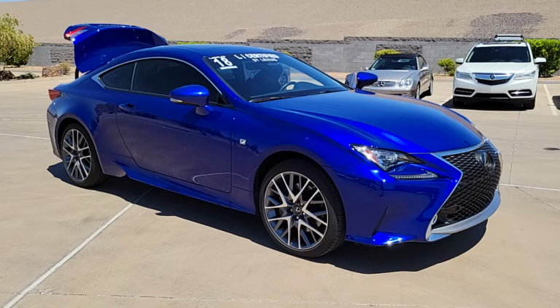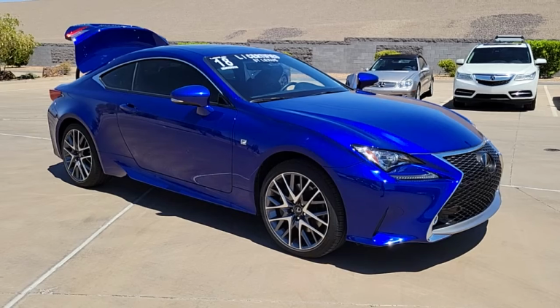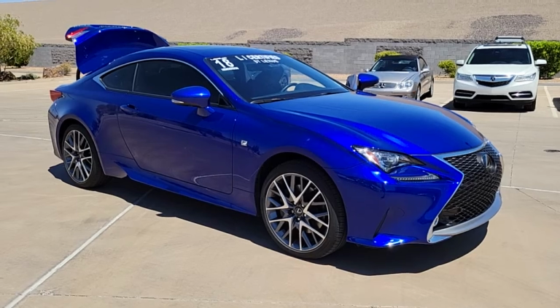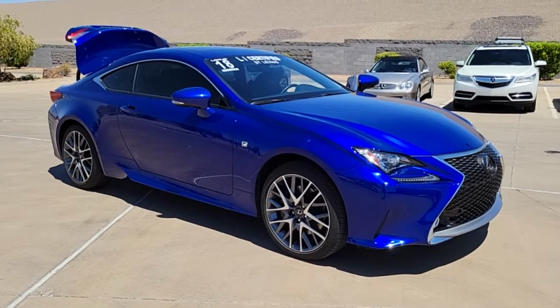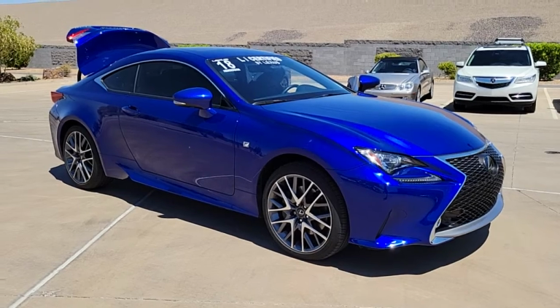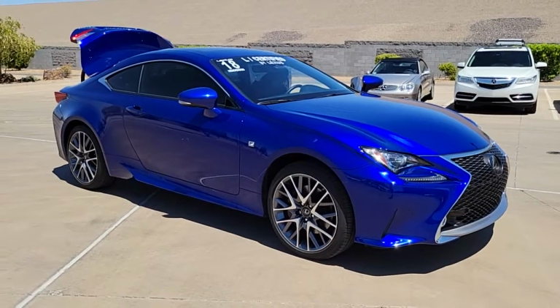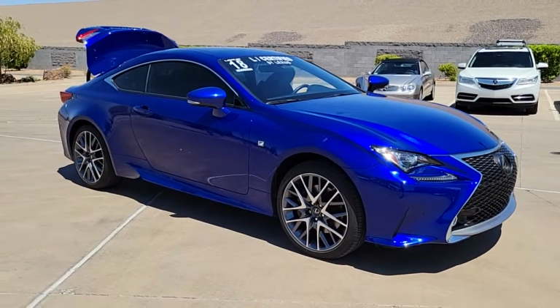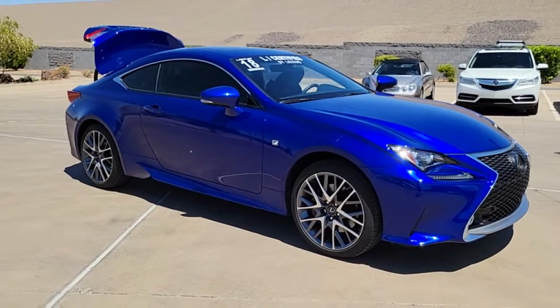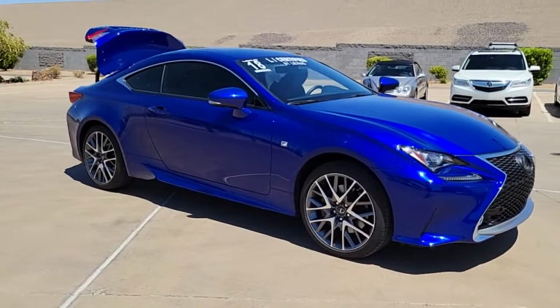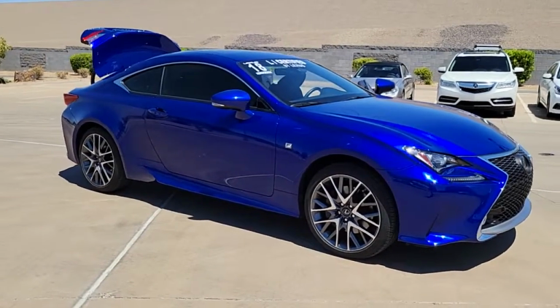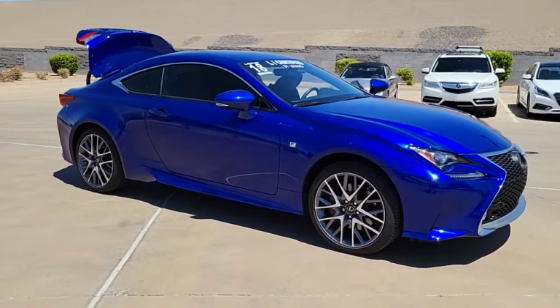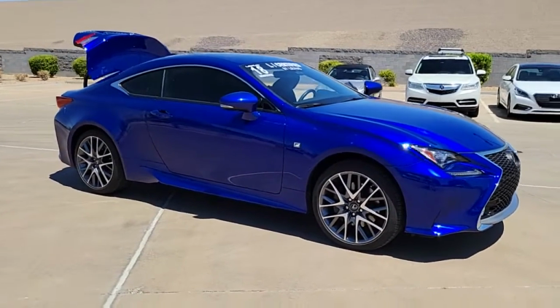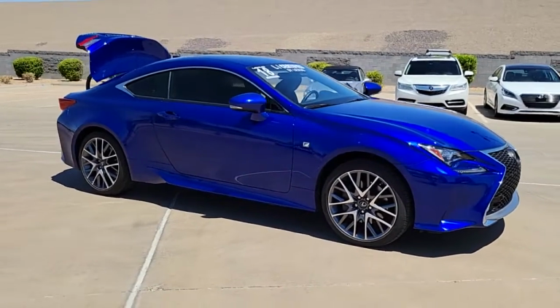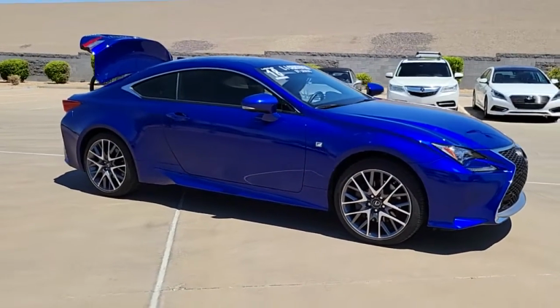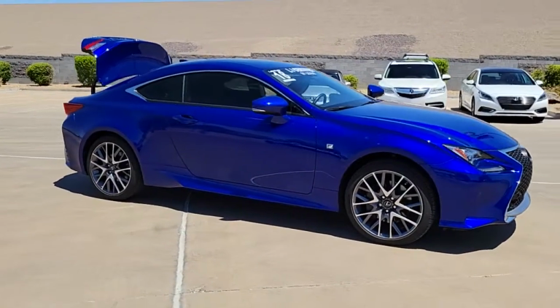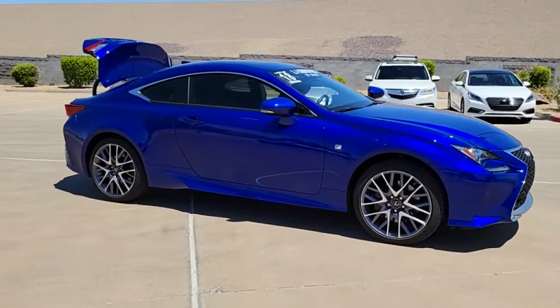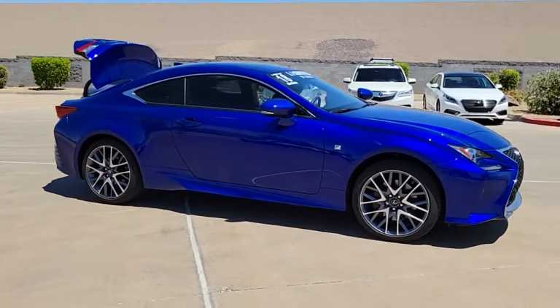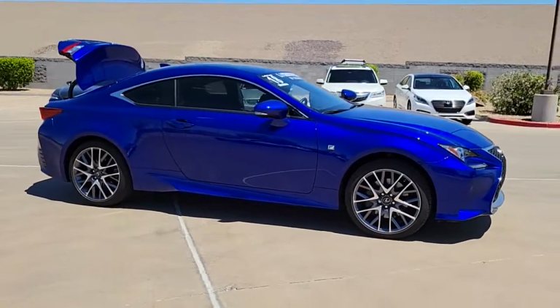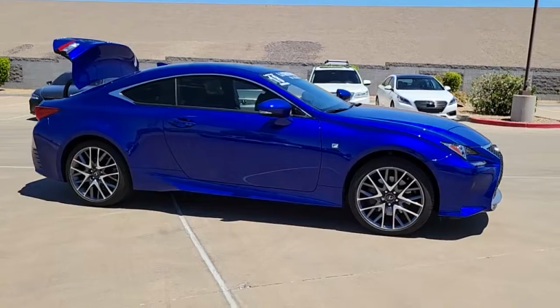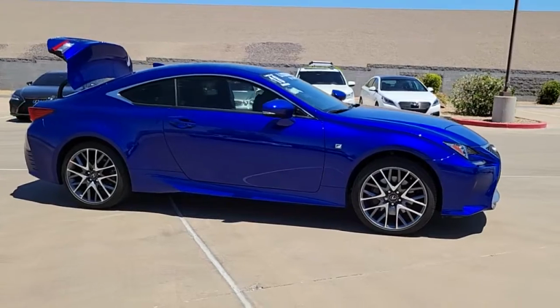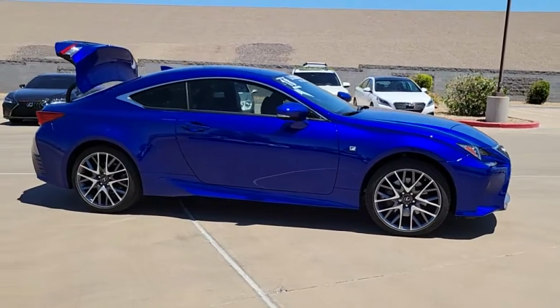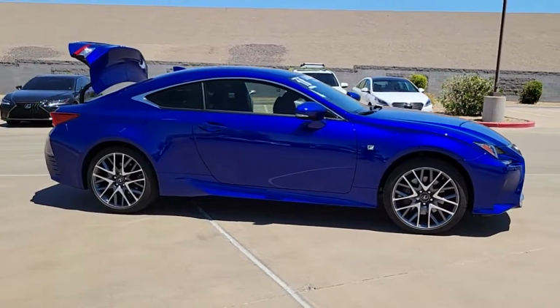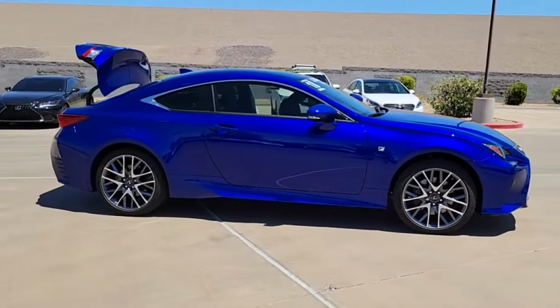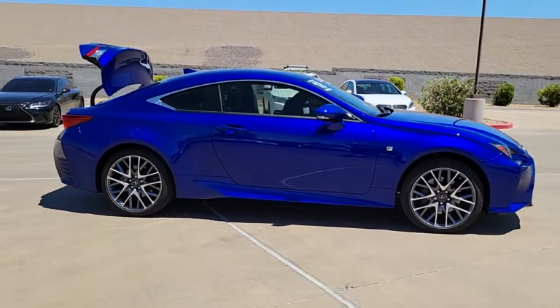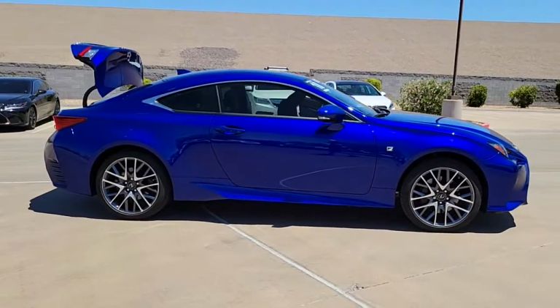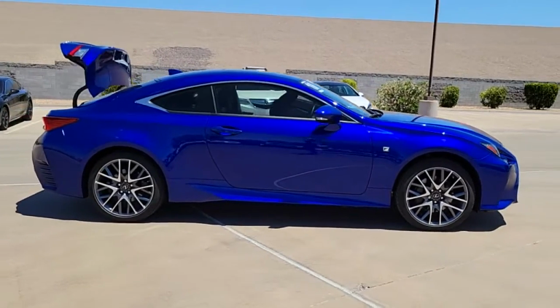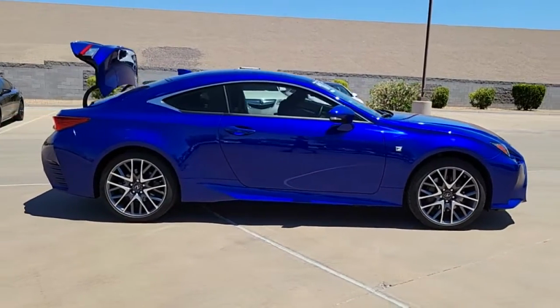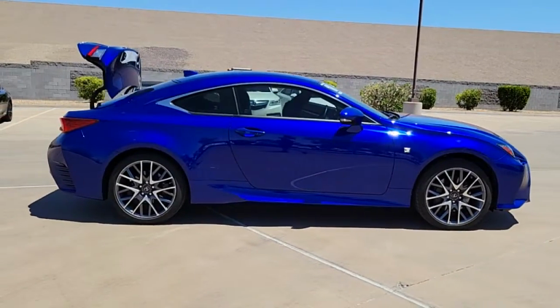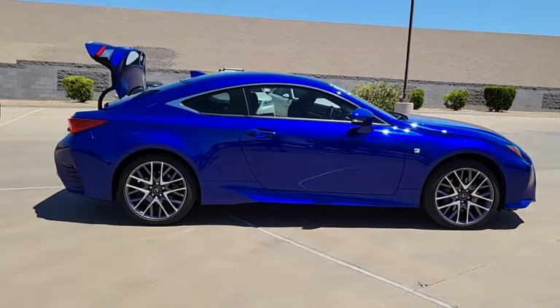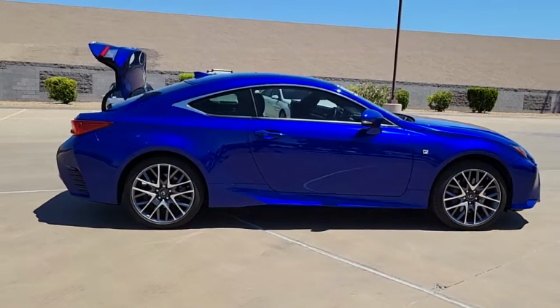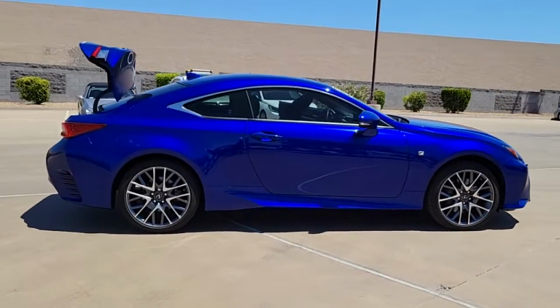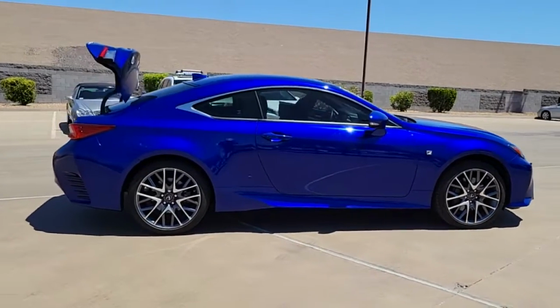Get a feel for the 2018 Lexus RC. This vehicle still has fewer than 20,000 miles on the clock, so it won't last long.